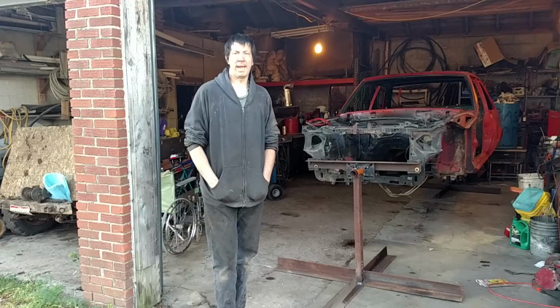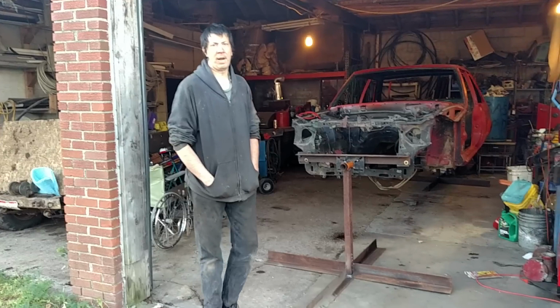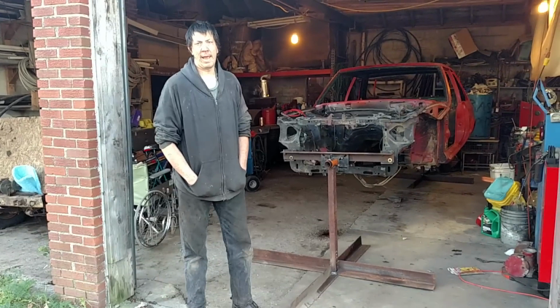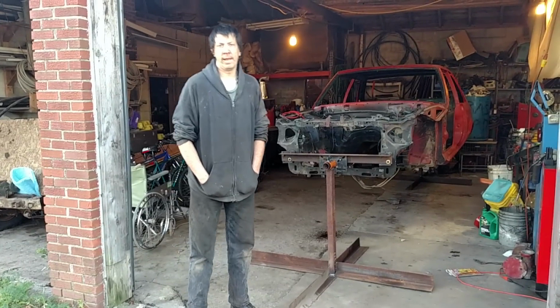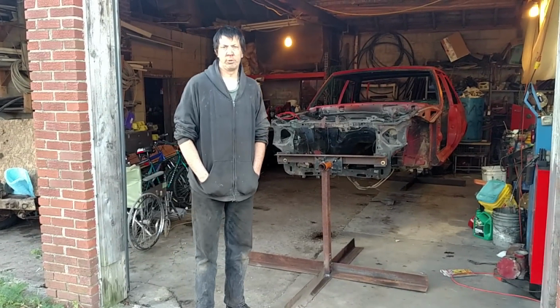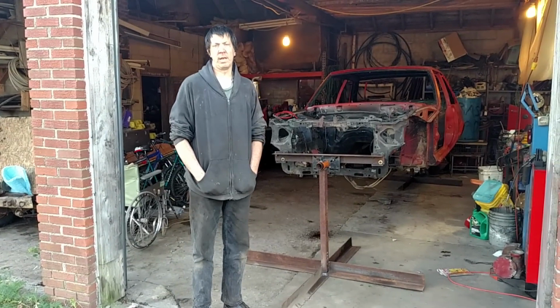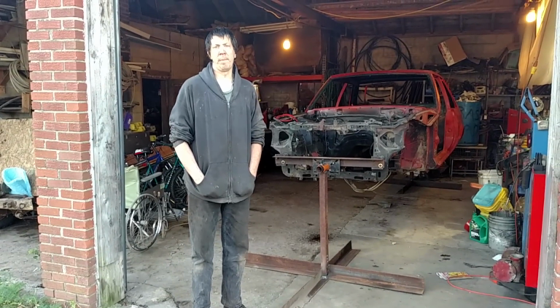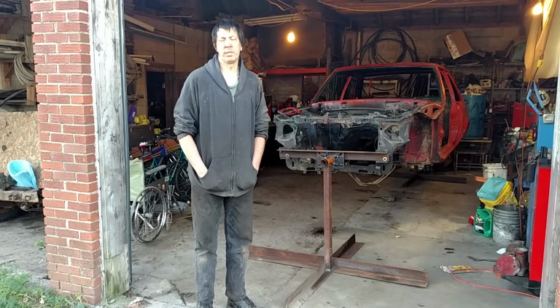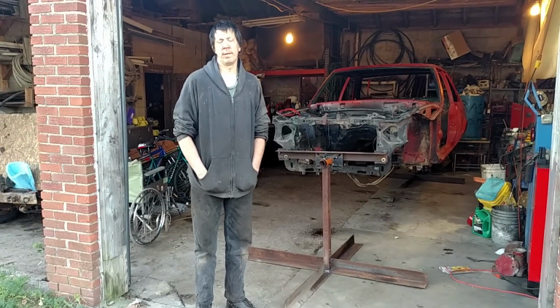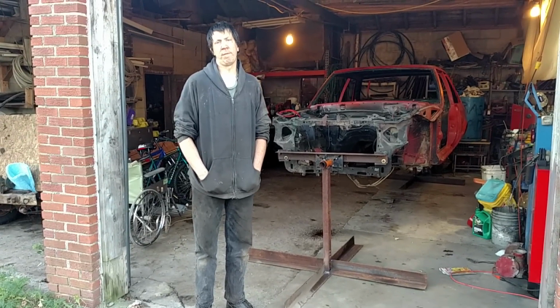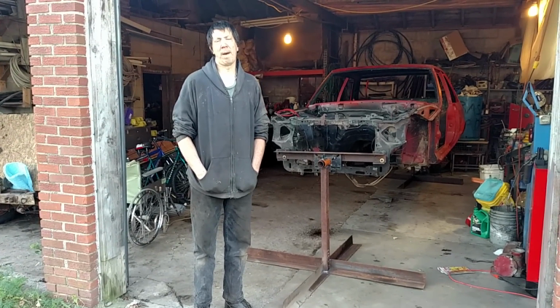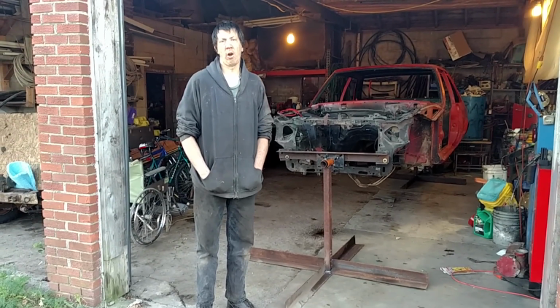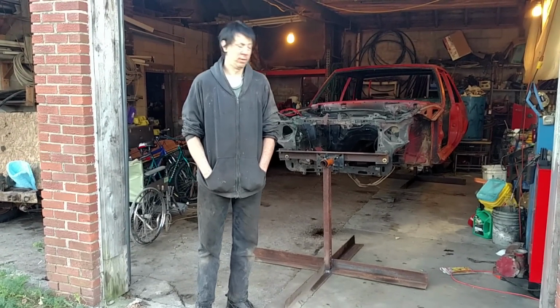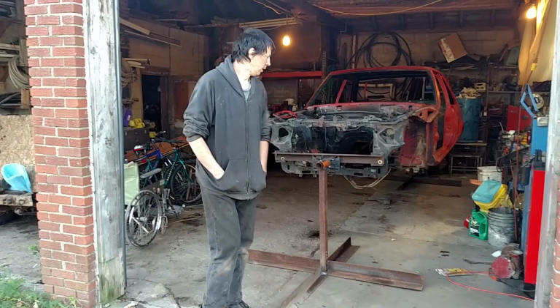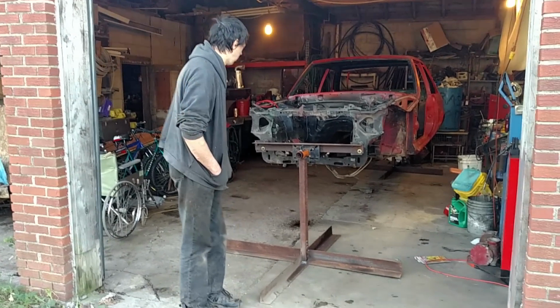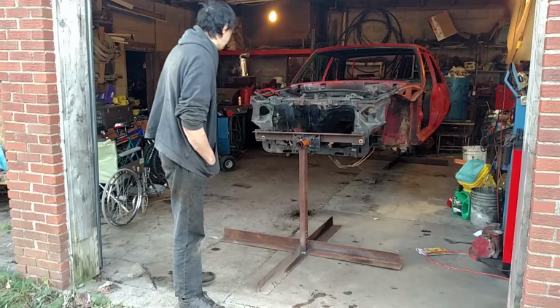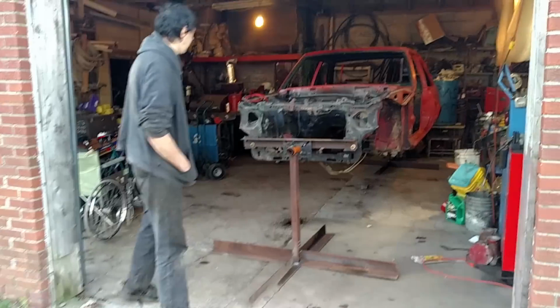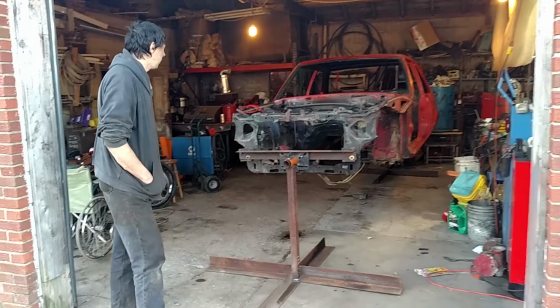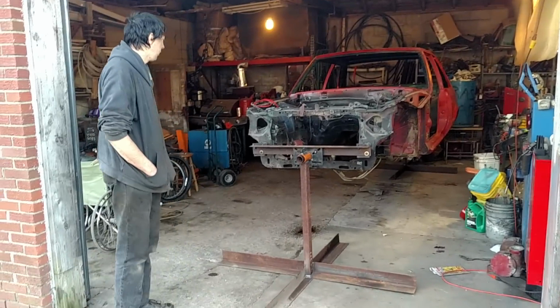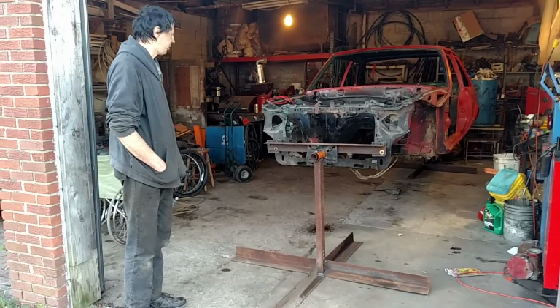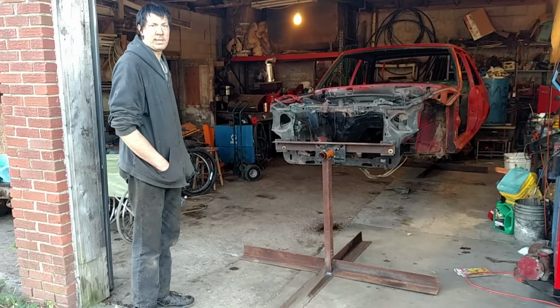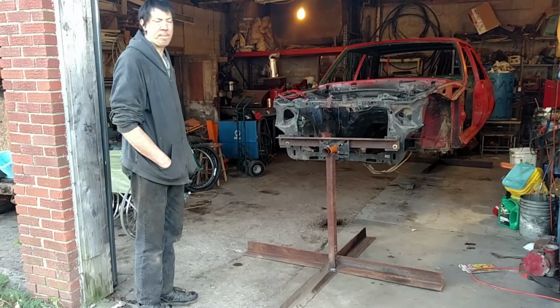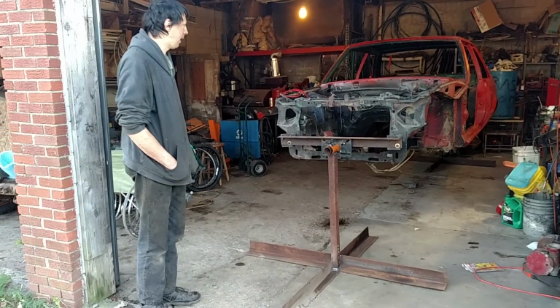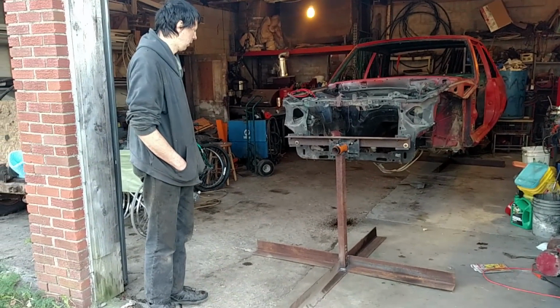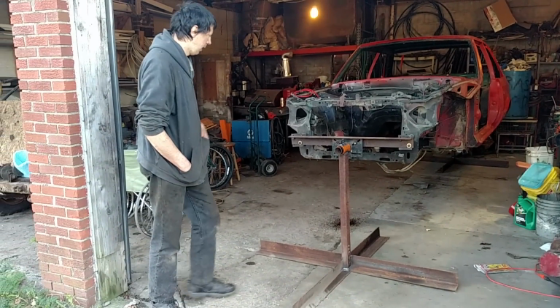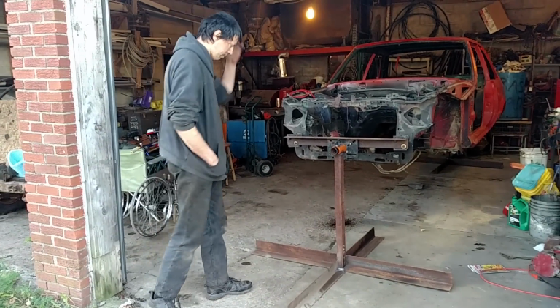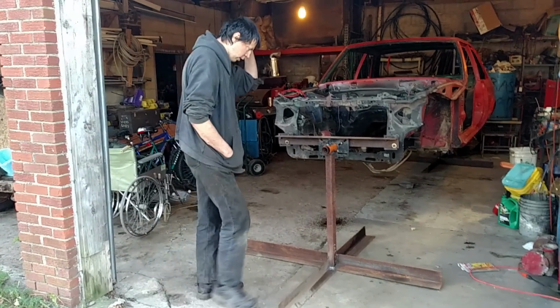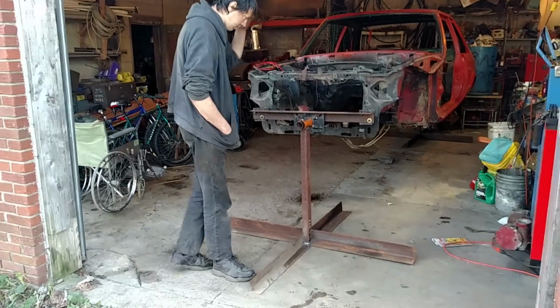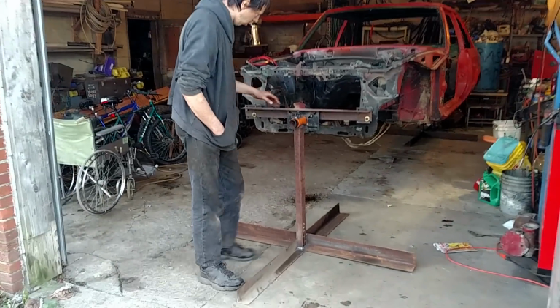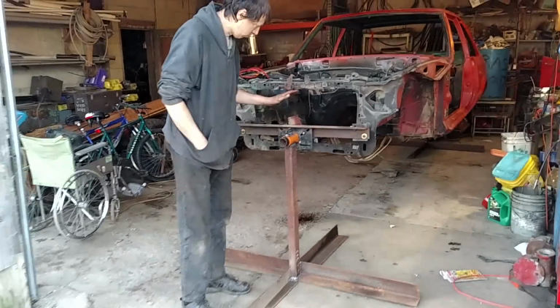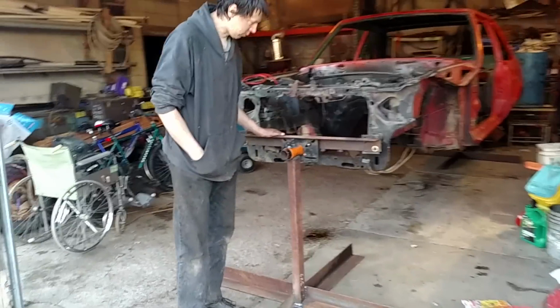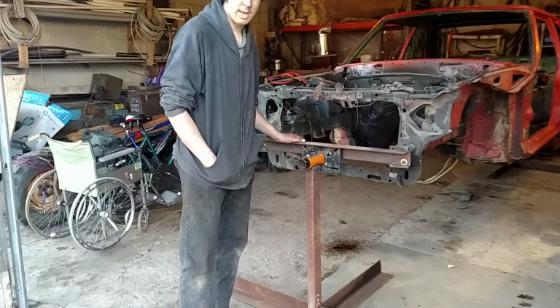Update on the Fairmont and a do-it-yourself homemade rotisserie for Fox Body cars. As you can see, the chassis is now up in the air. Come take a look — this is my homemade rotisserie design.